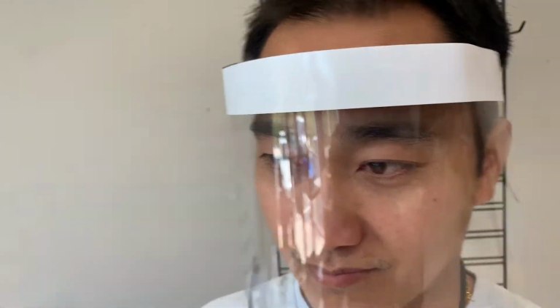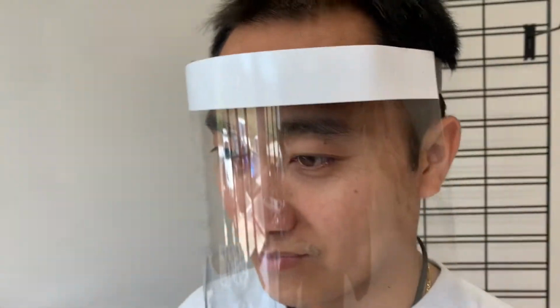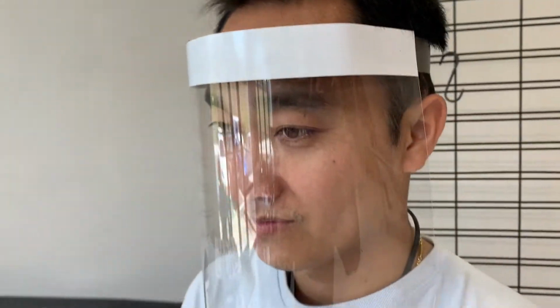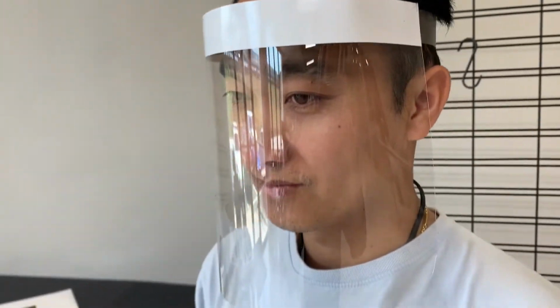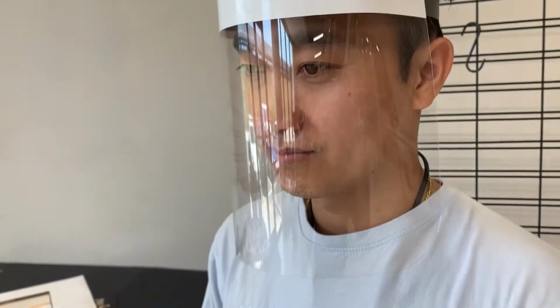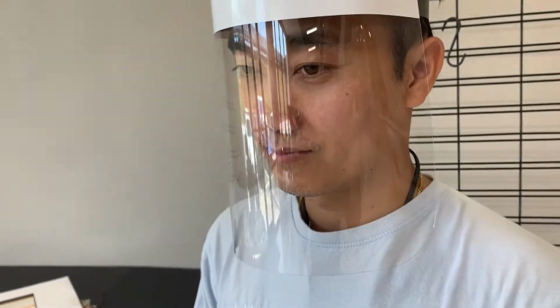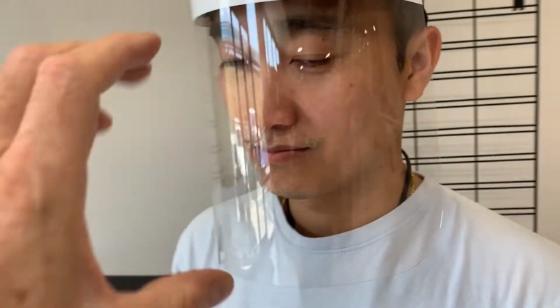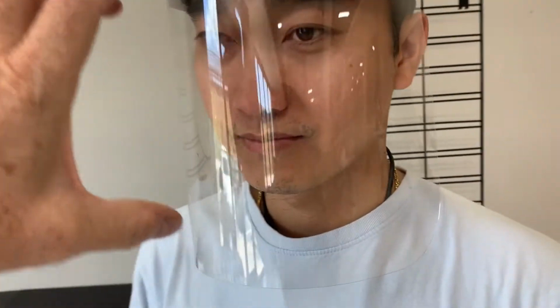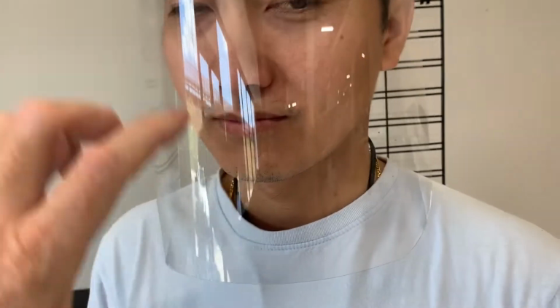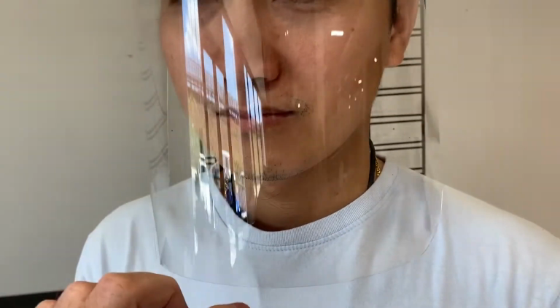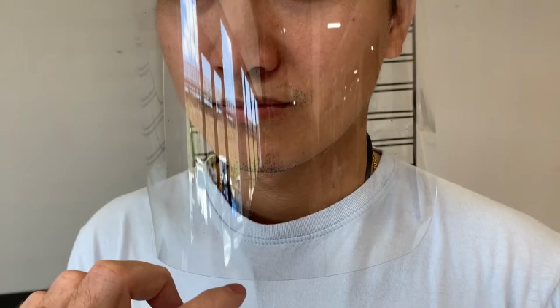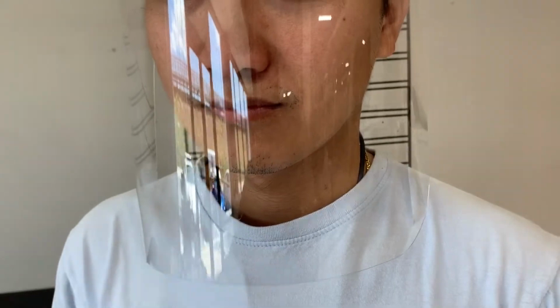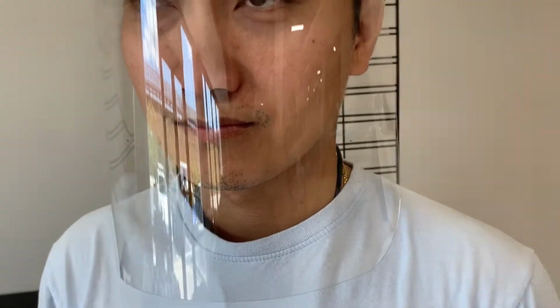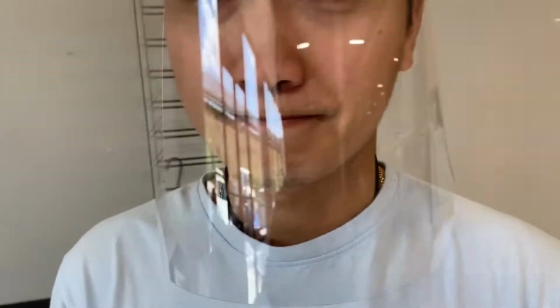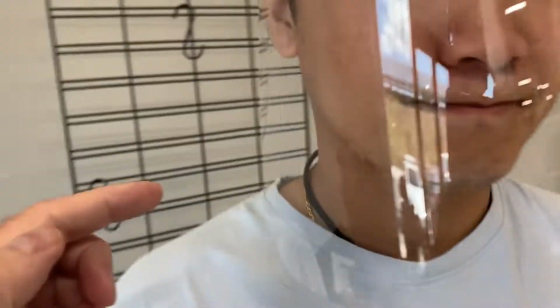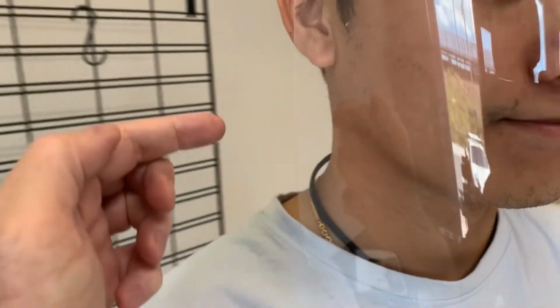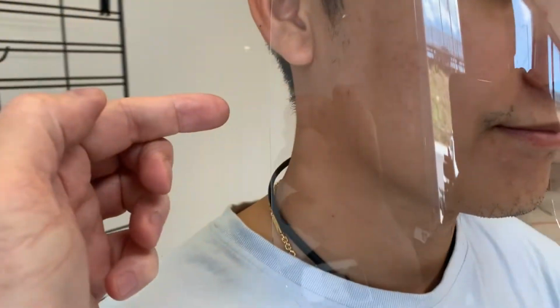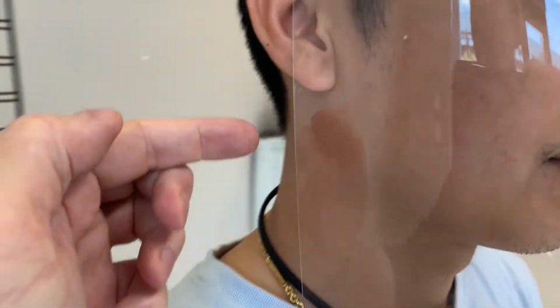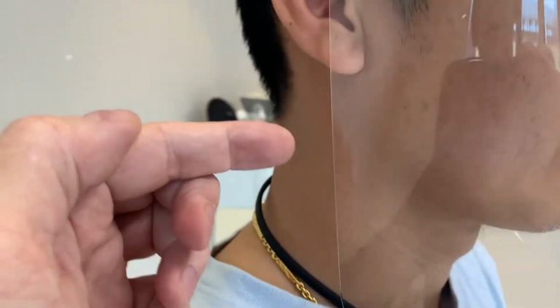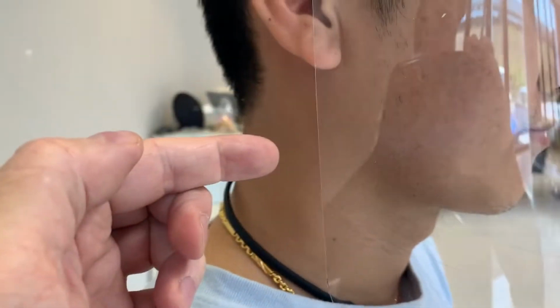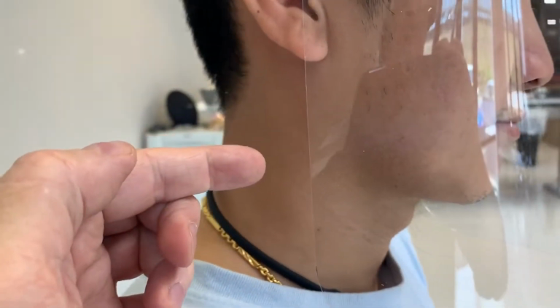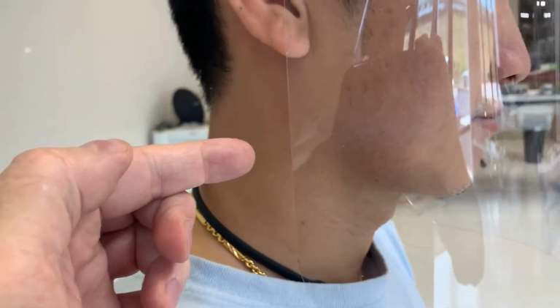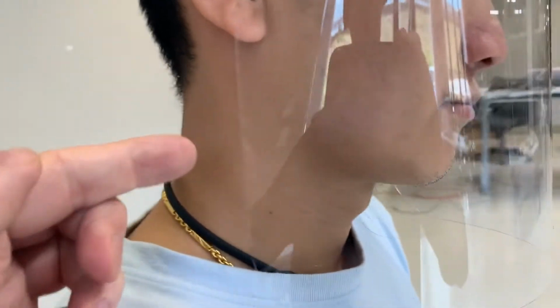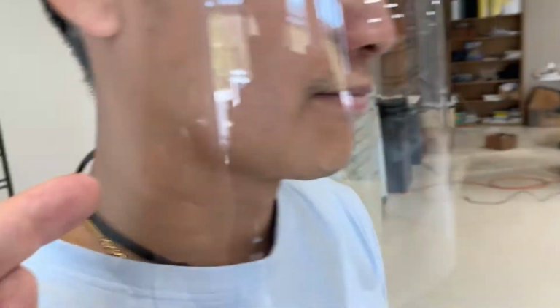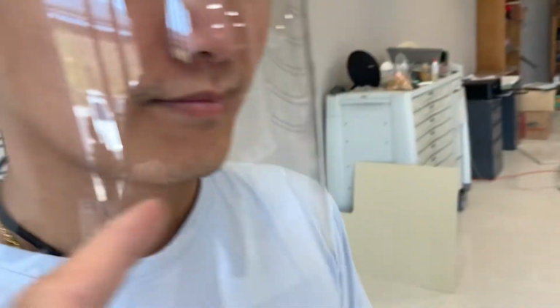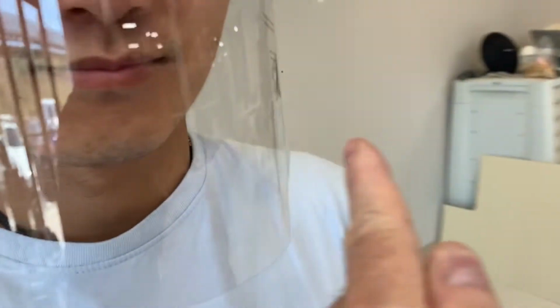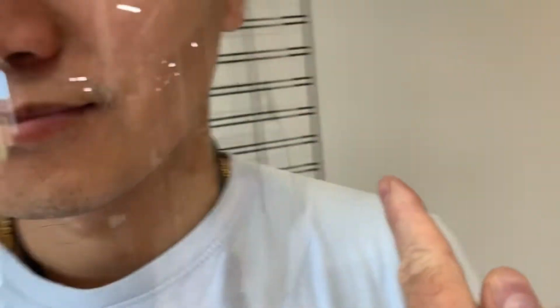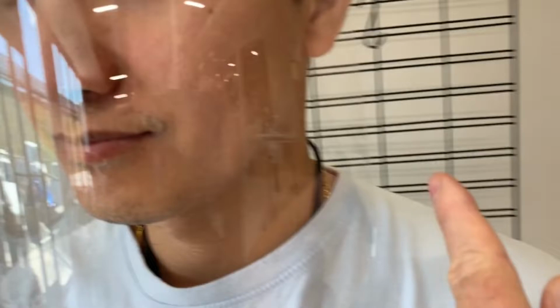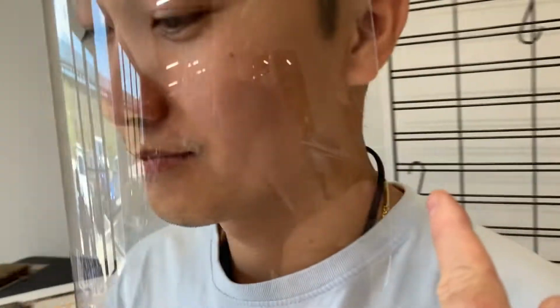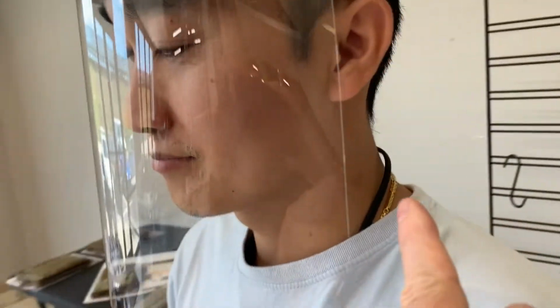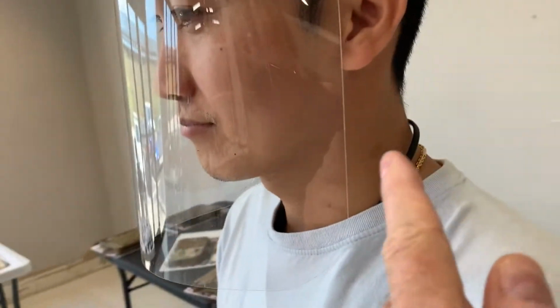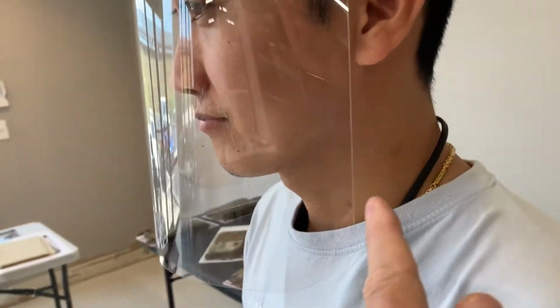The mask comes down 9 inches and it goes all the way around to the ear. From here to here is exactly 13 inches.